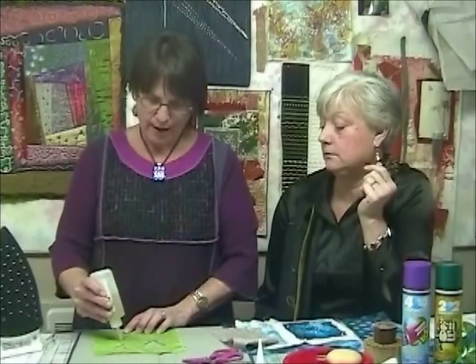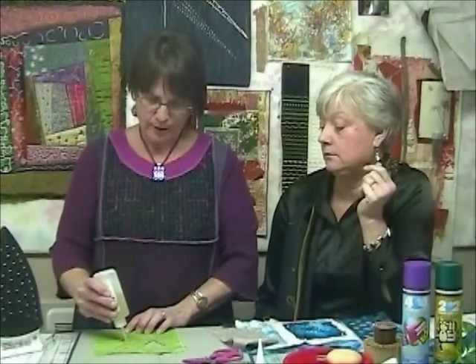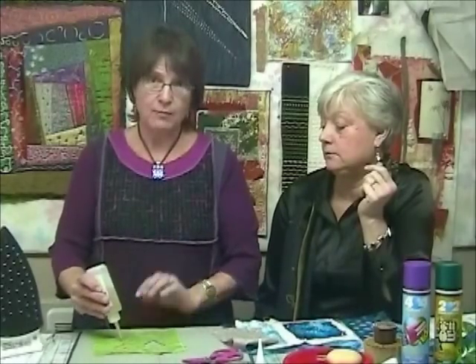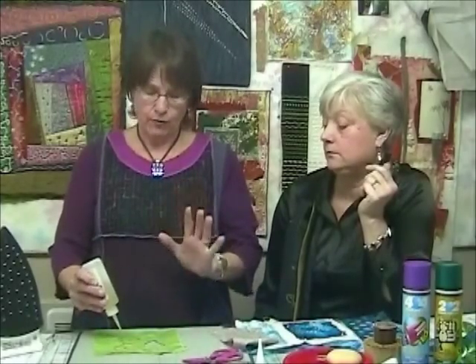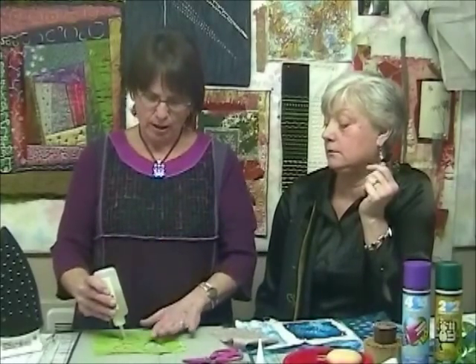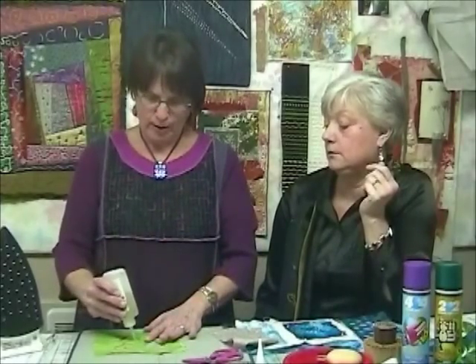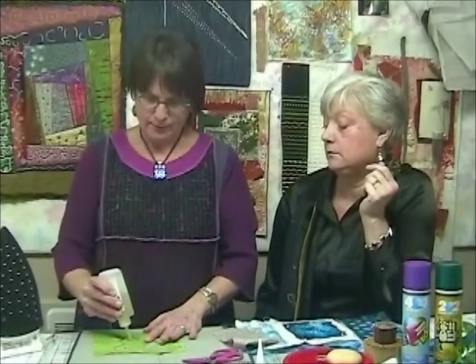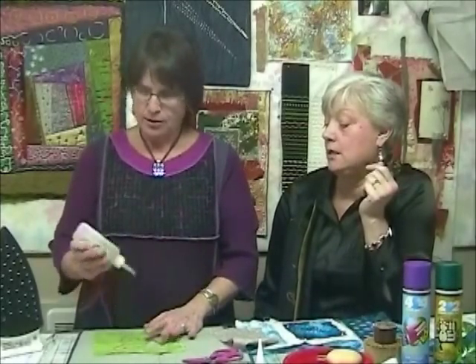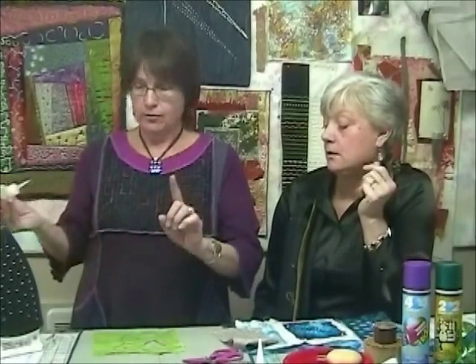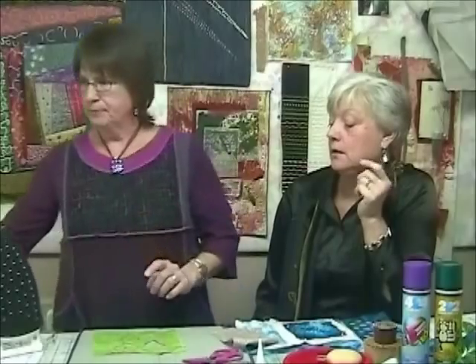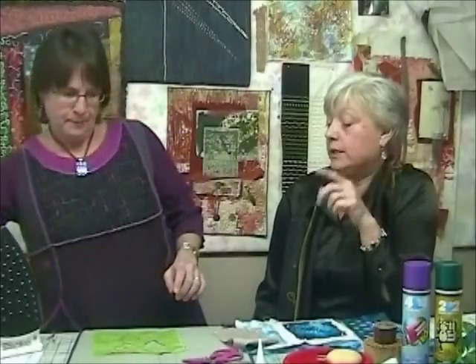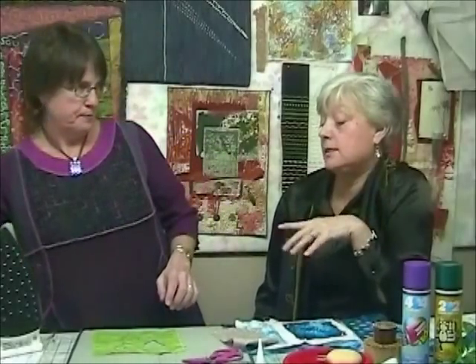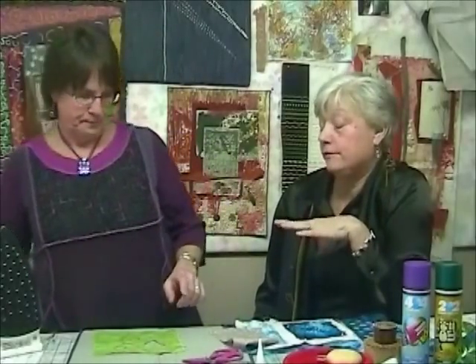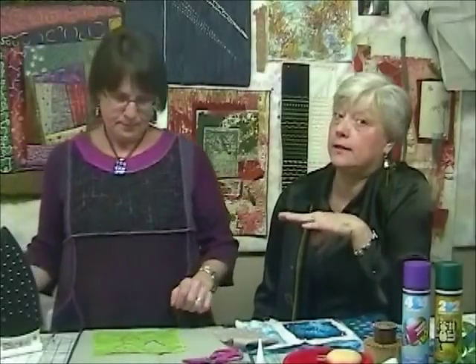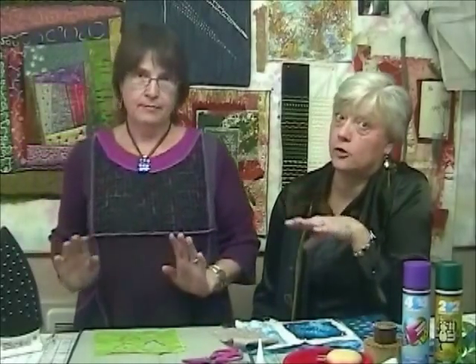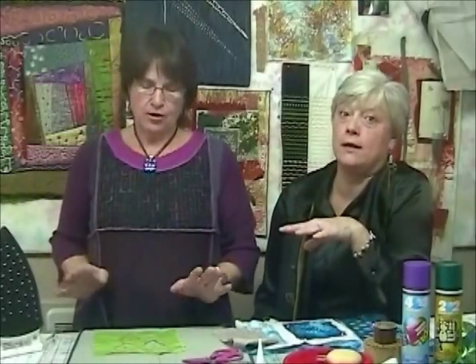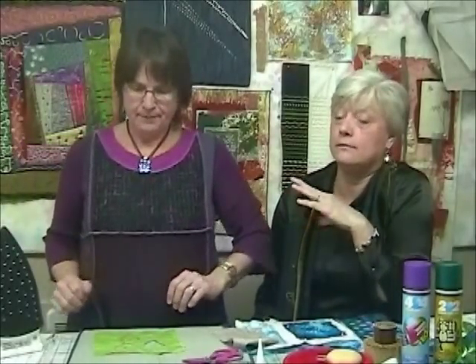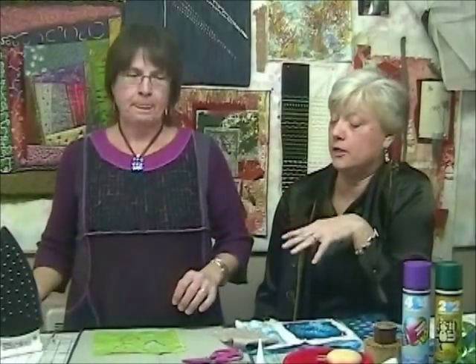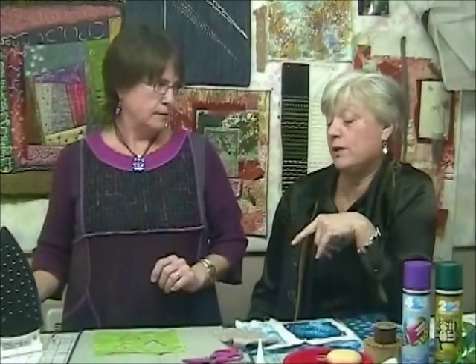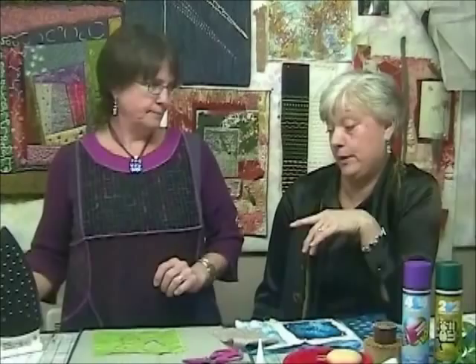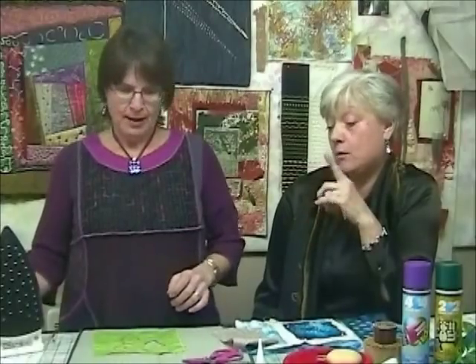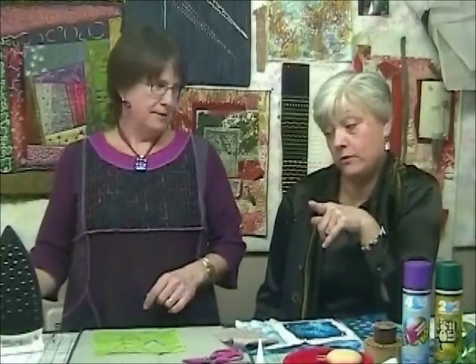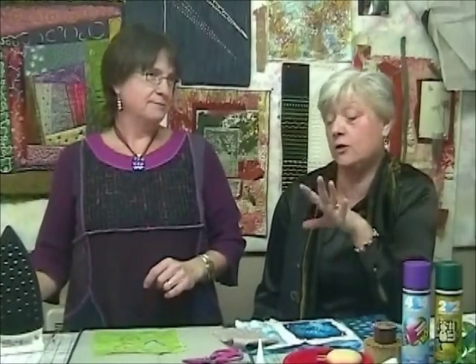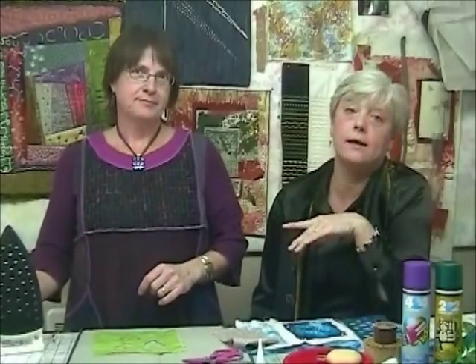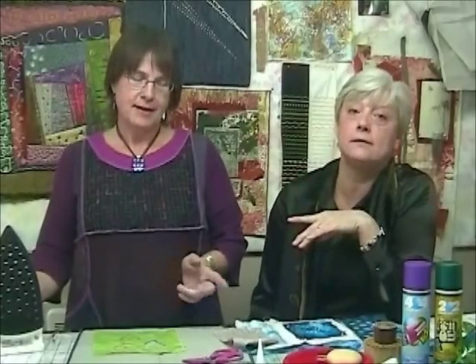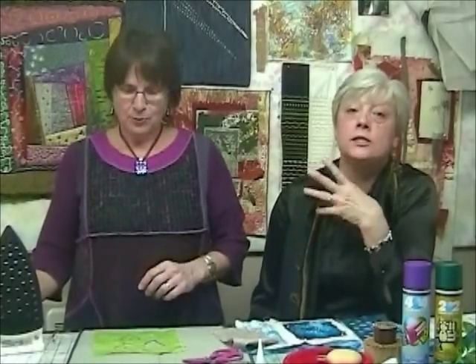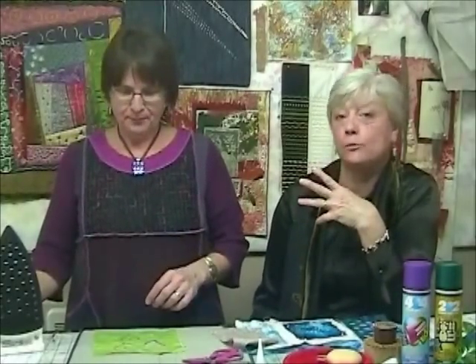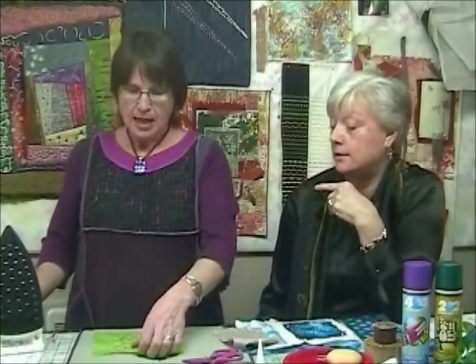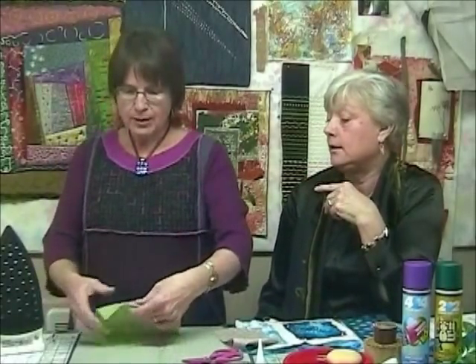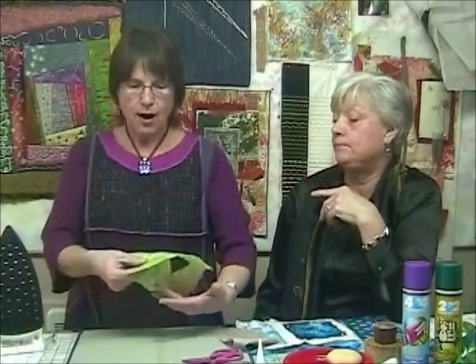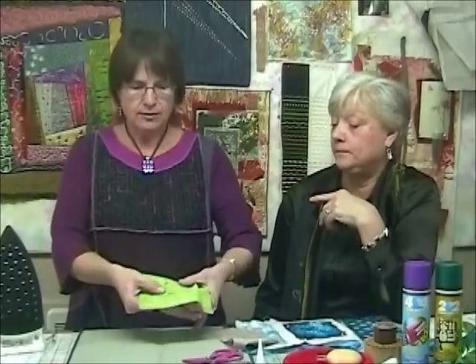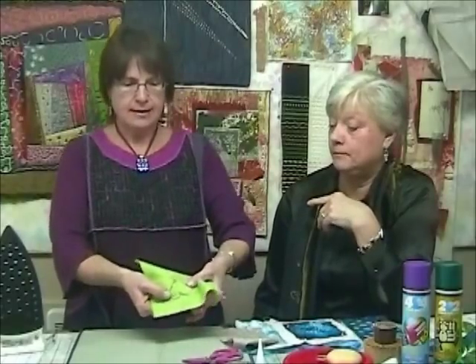You want to let this dry. You can use a hairdryer or heat gun to dry it a little bit, but you want to be careful — have it on low heat. You don't want to overdo it. It really does better if you let it air dry. I know we're always in a hurry, but air drying does end up with a better product.